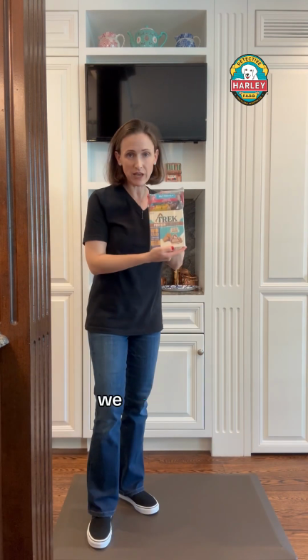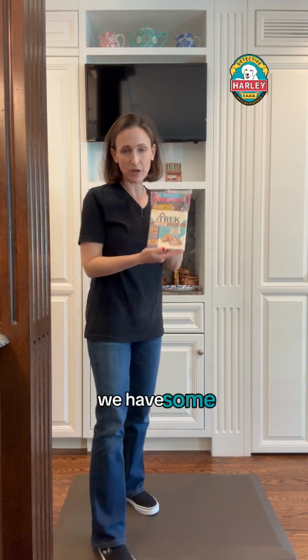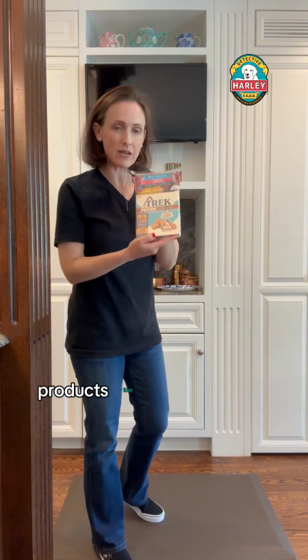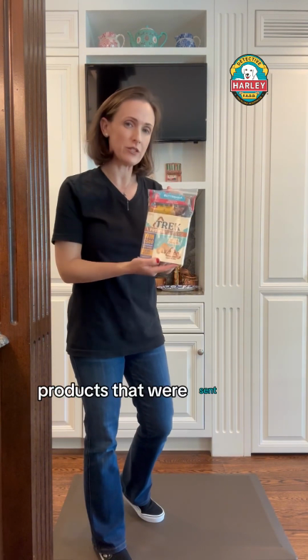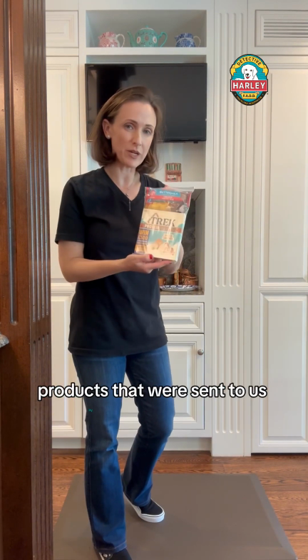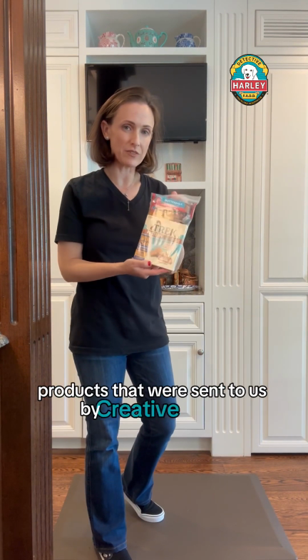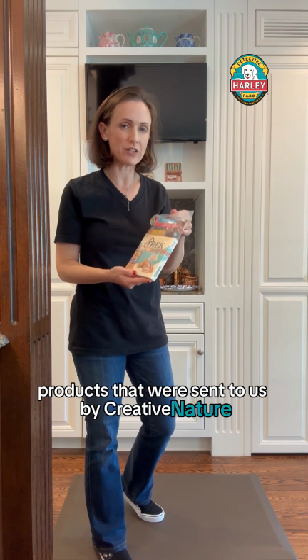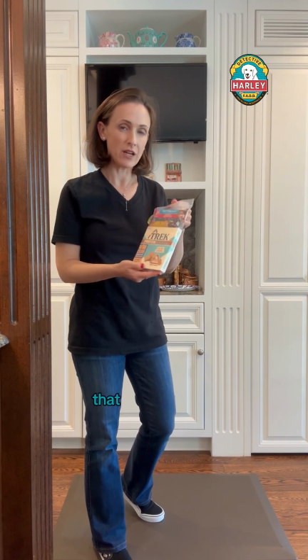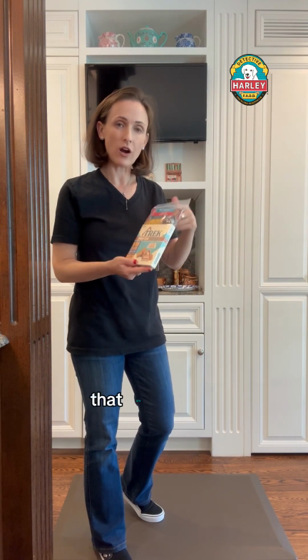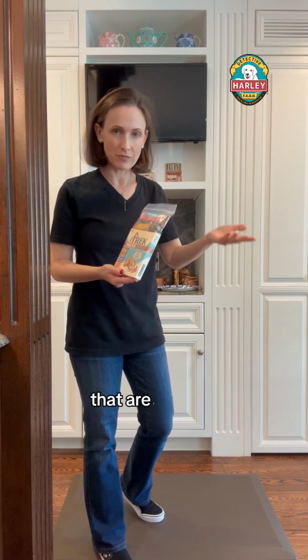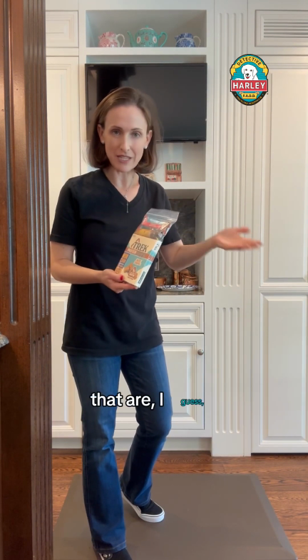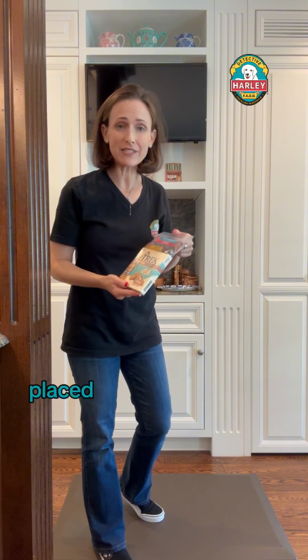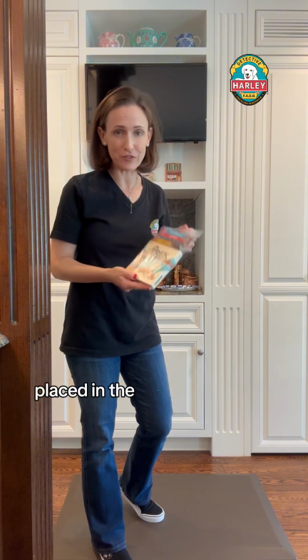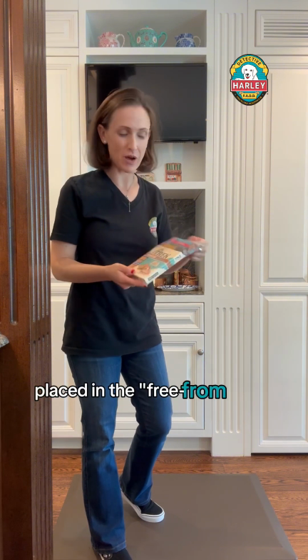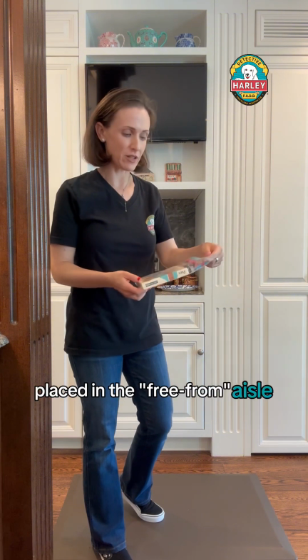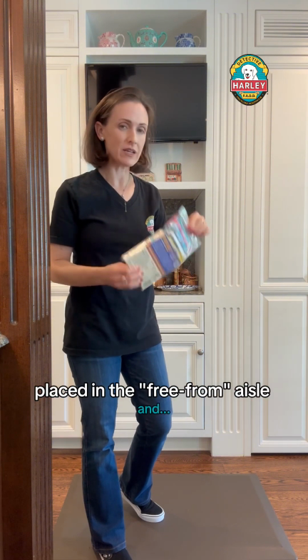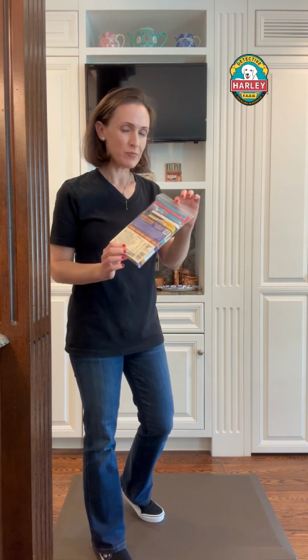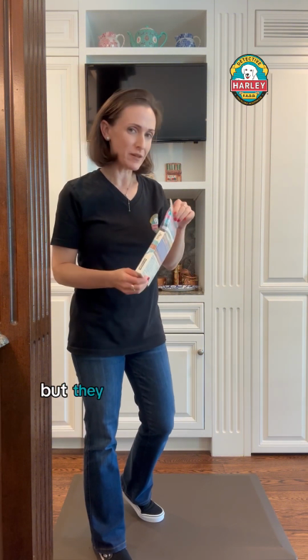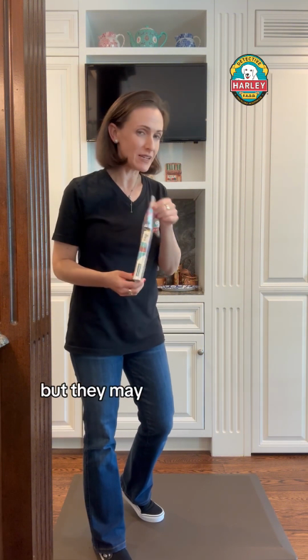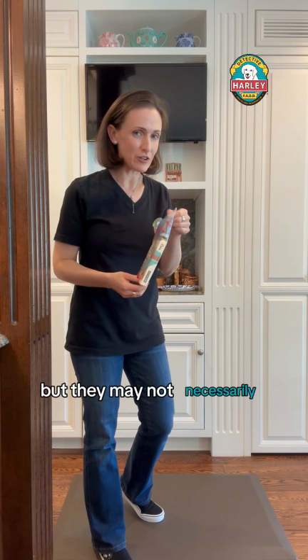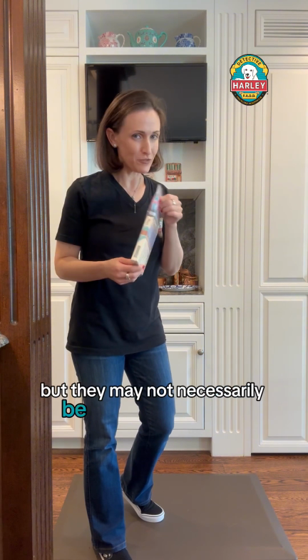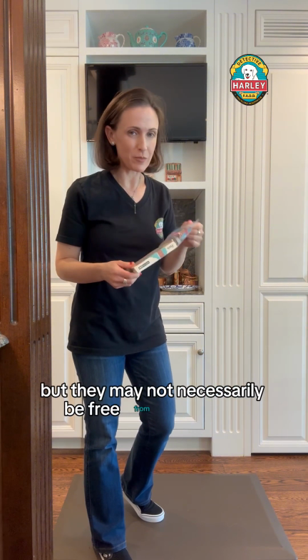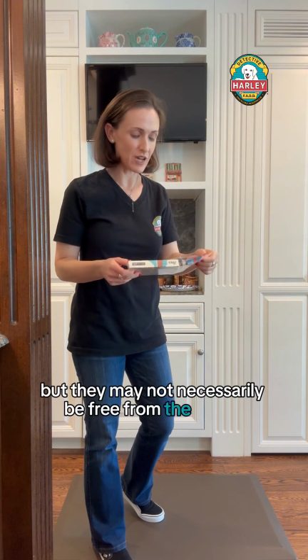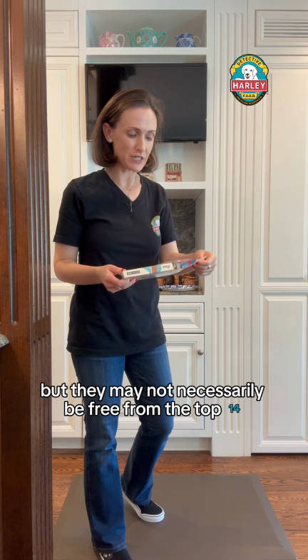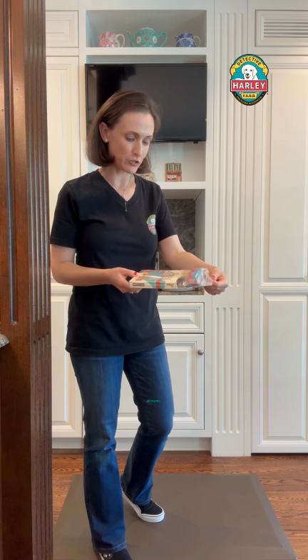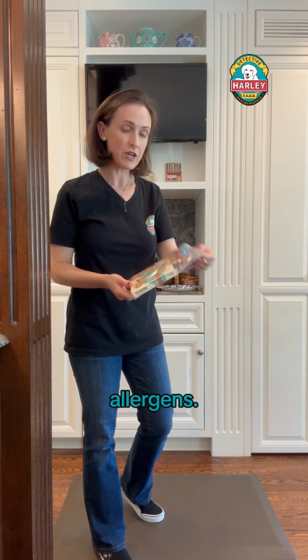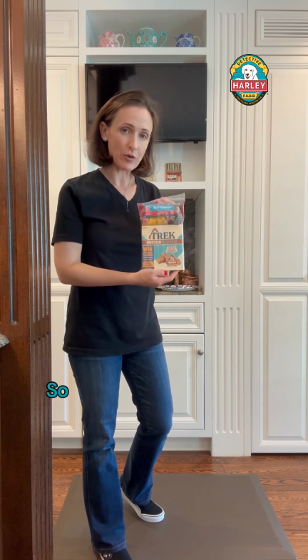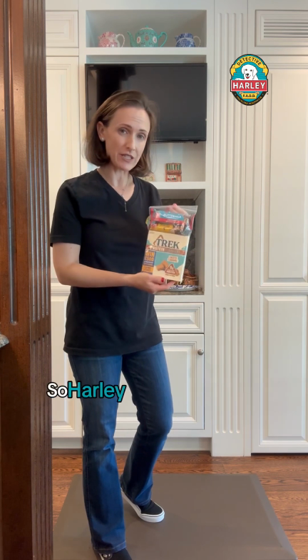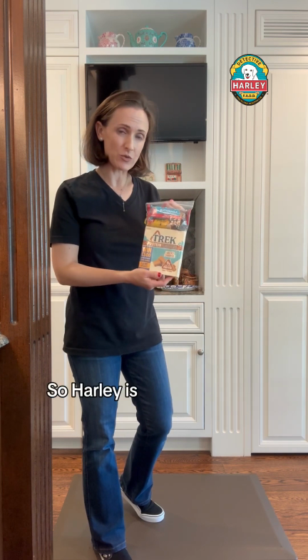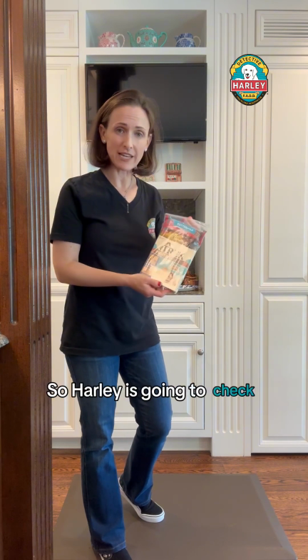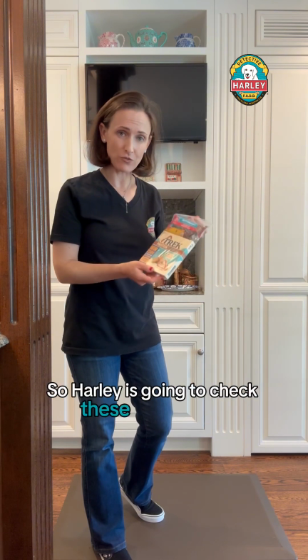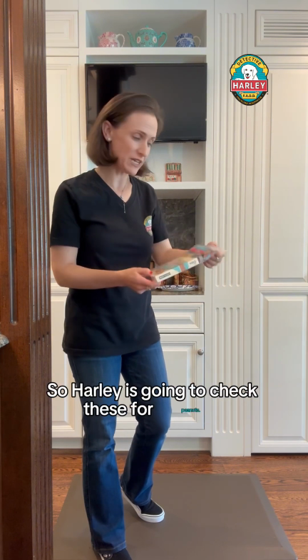We have some products that were sent to us by Creative Nature that are placed in the free-from aisle, but they may not necessarily be free from the top 14 allergens. So Harley is going to check these for peanuts.